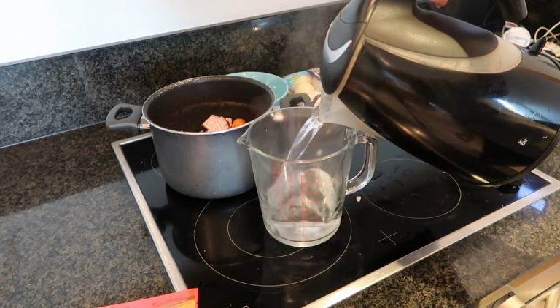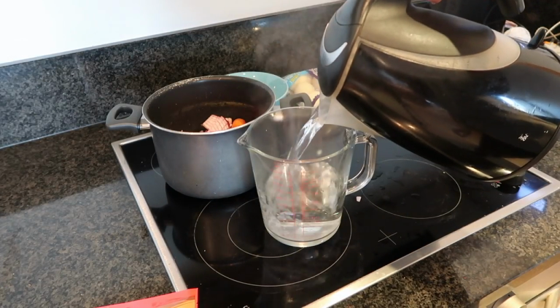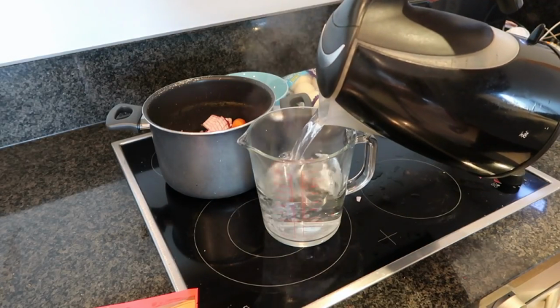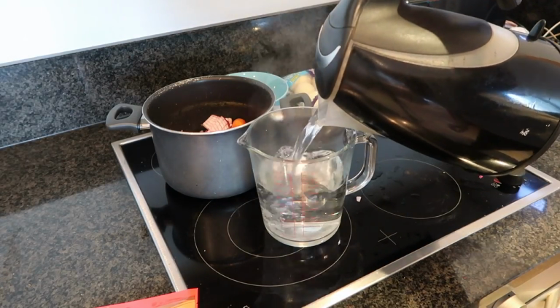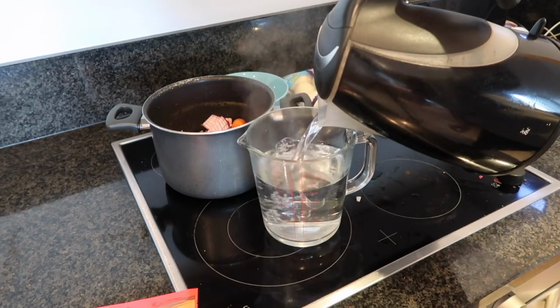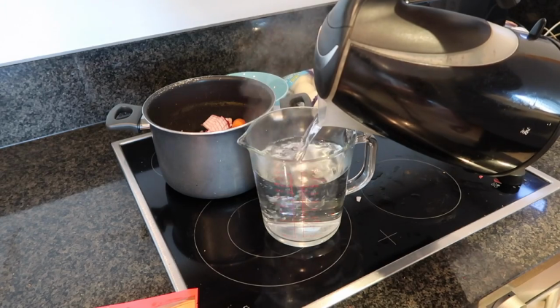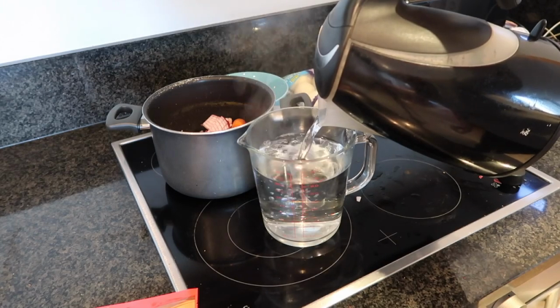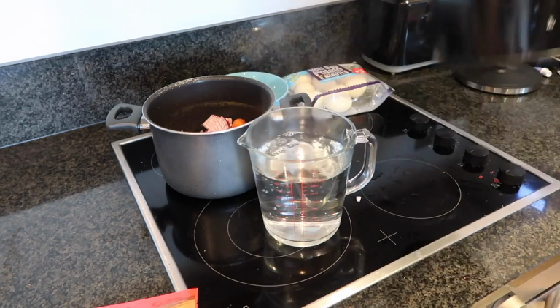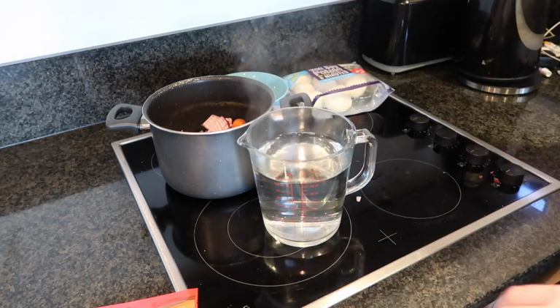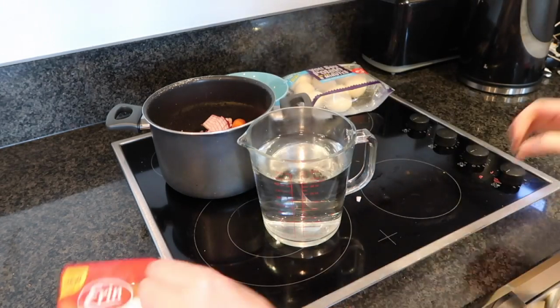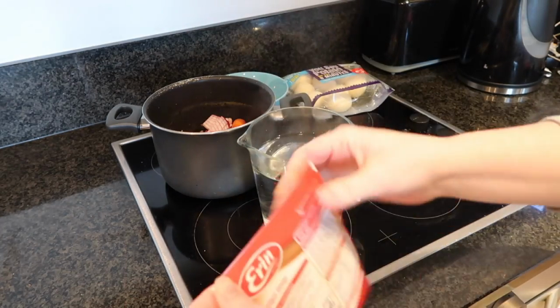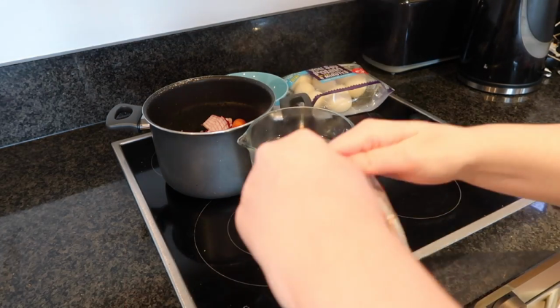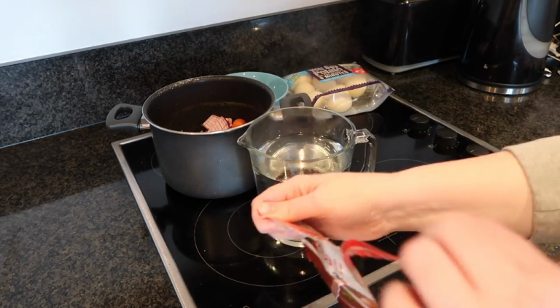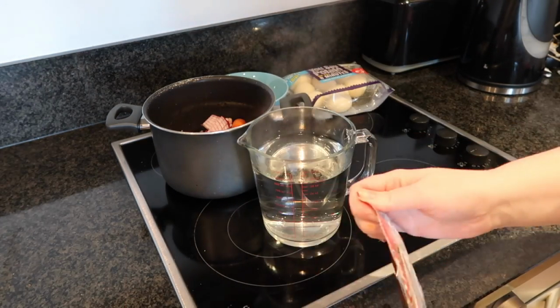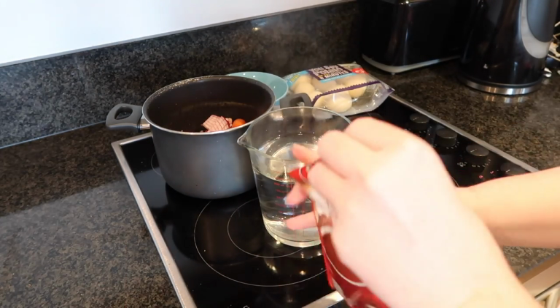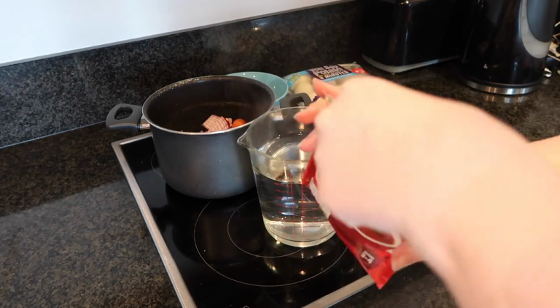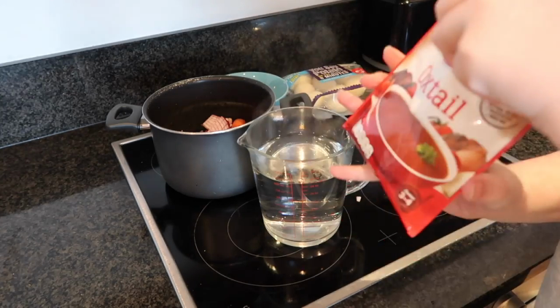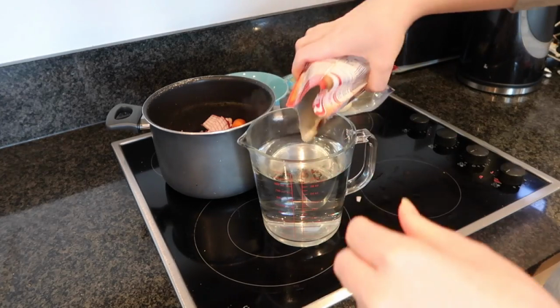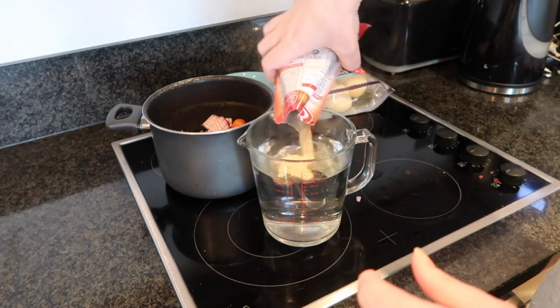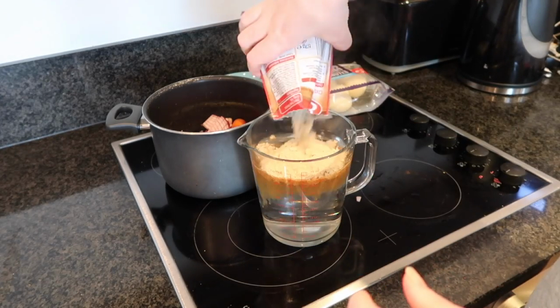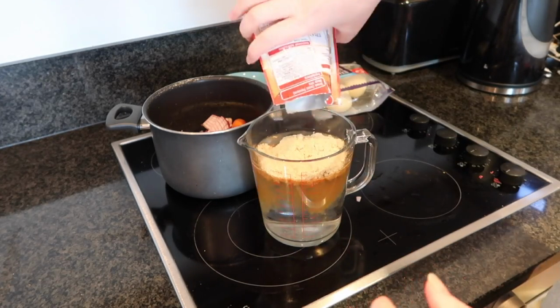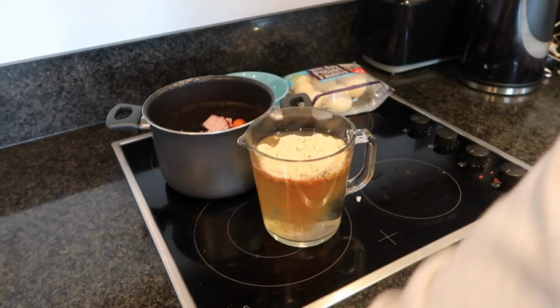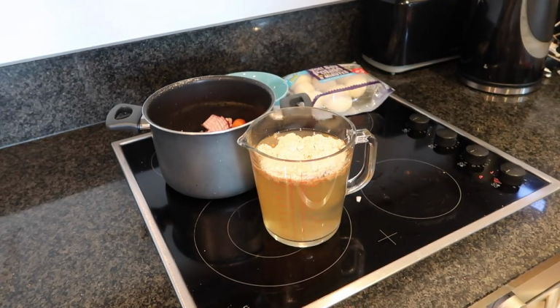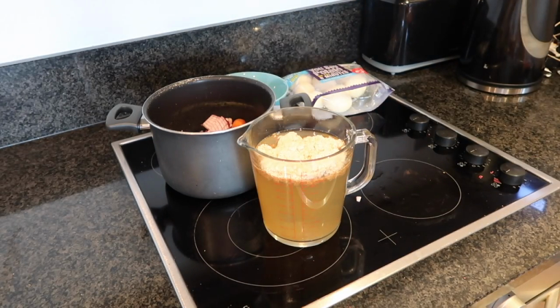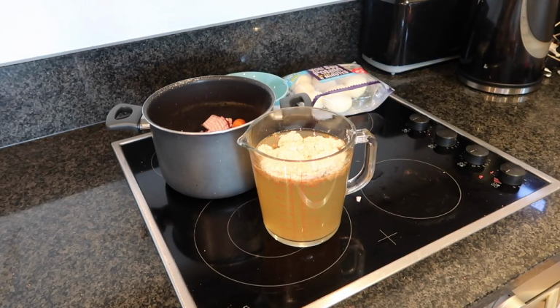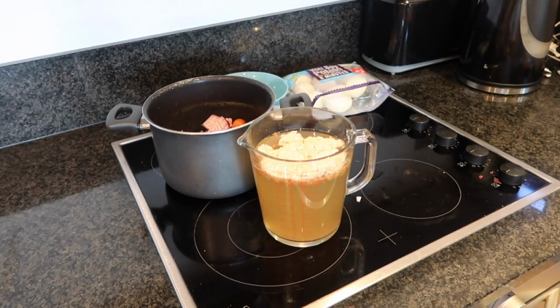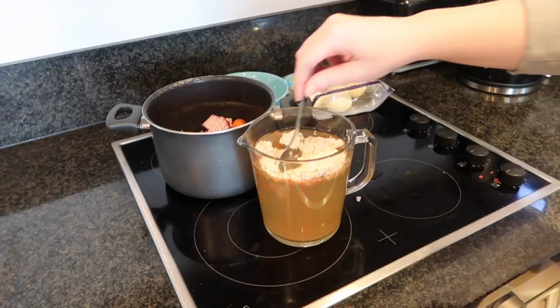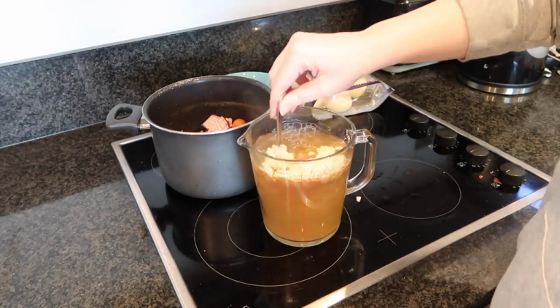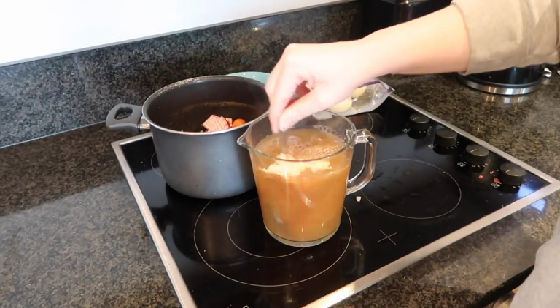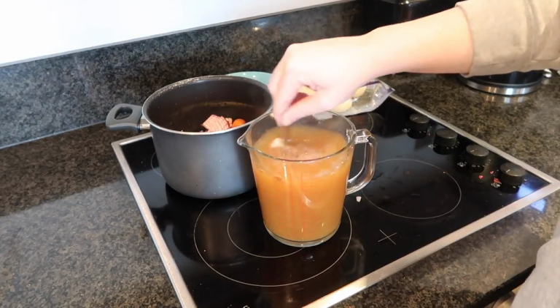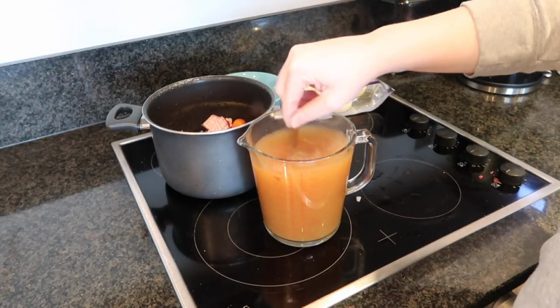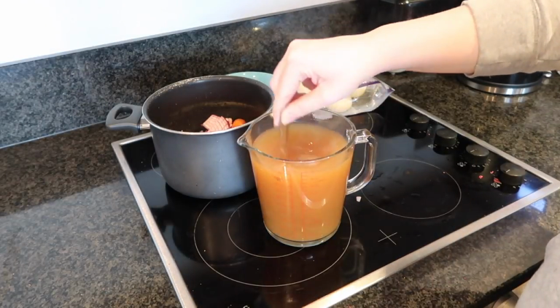Next I'm going to add the oxtail soup. Basically I am following the directions on the back of my soup packet — it told me to add 850ml of water and then add the oxtail soup to it, so that's exactly what I did.